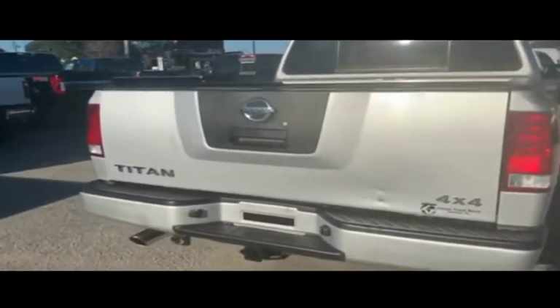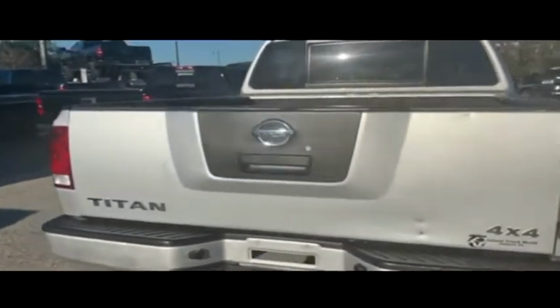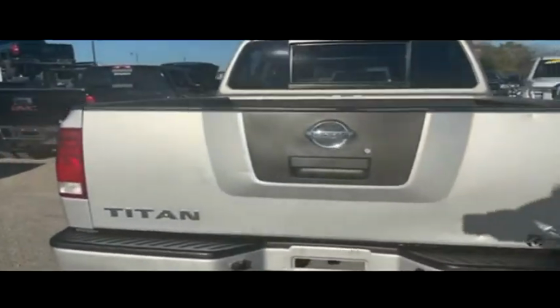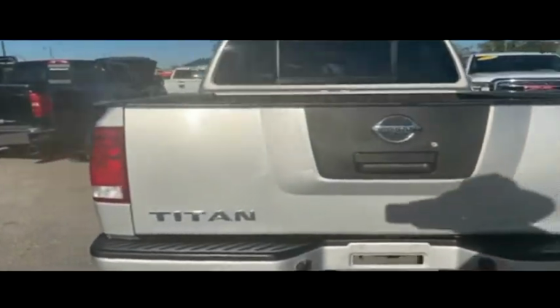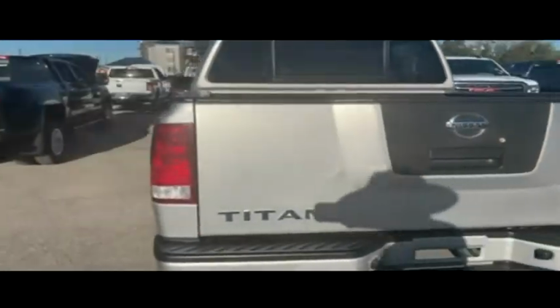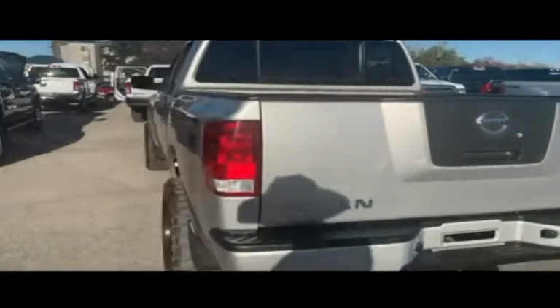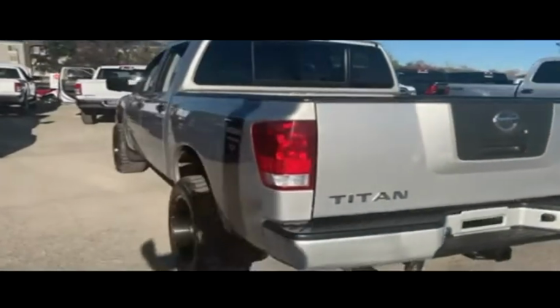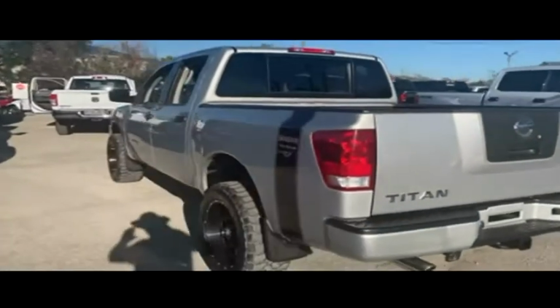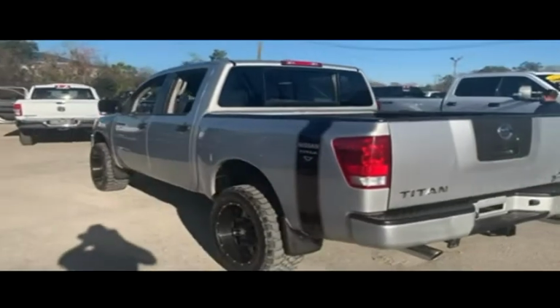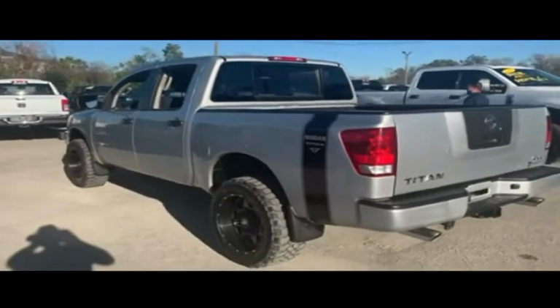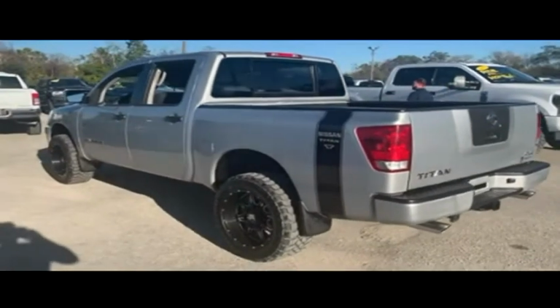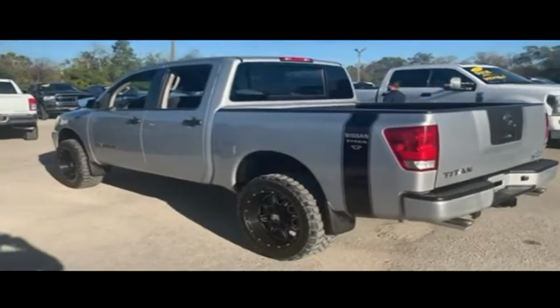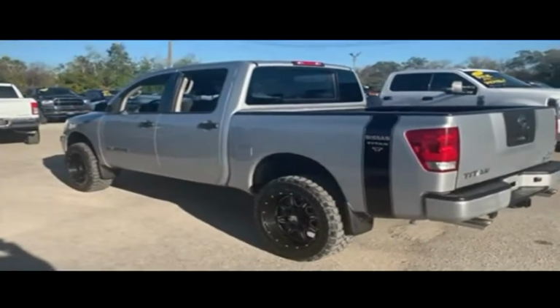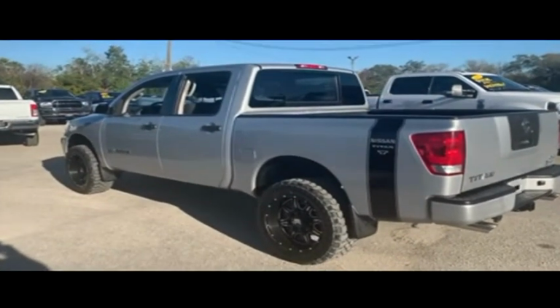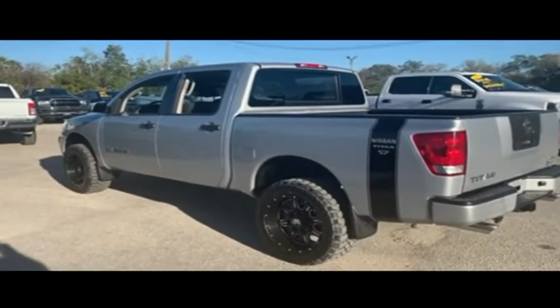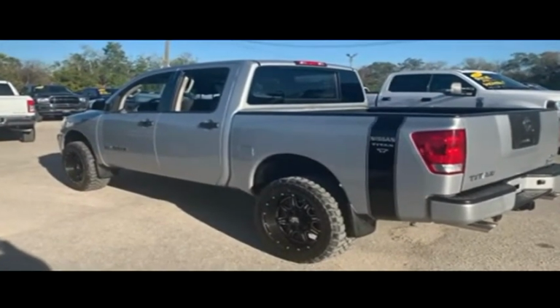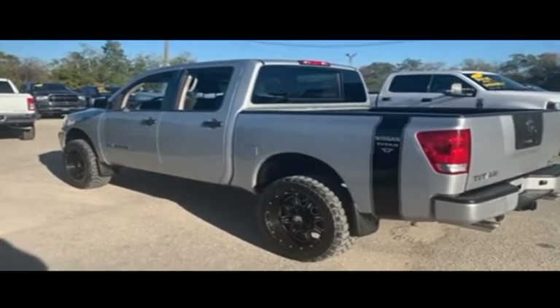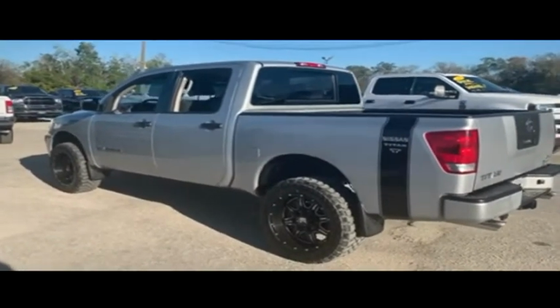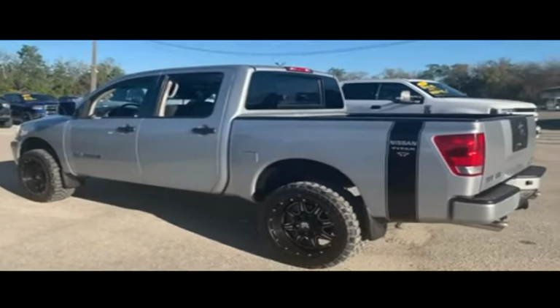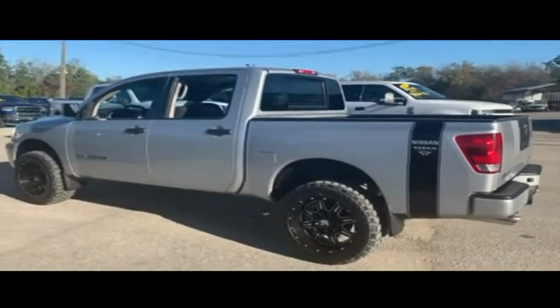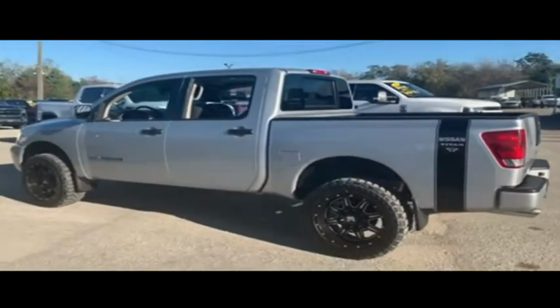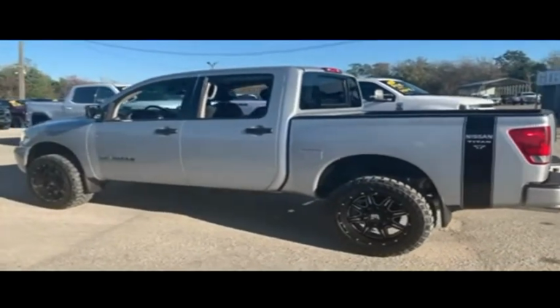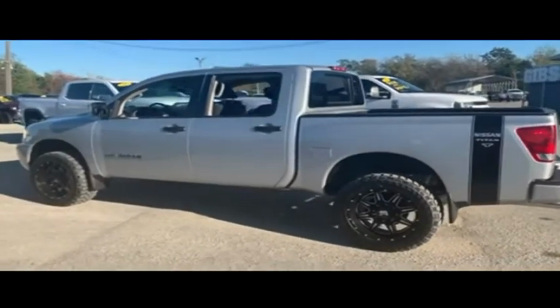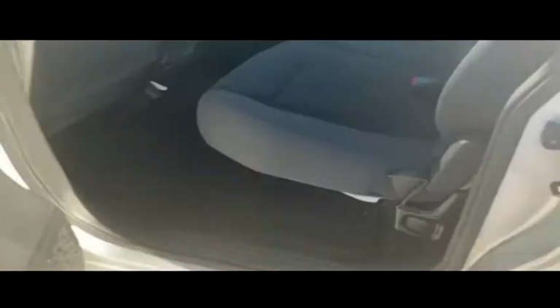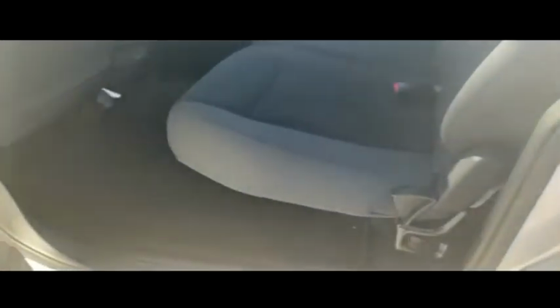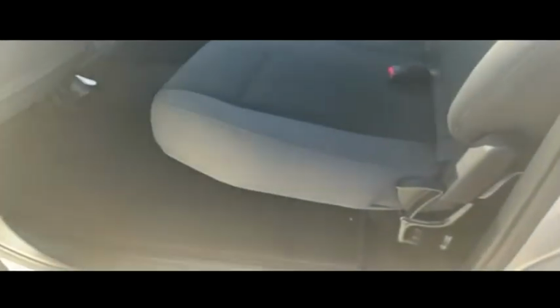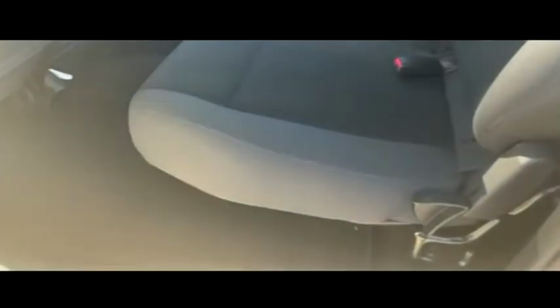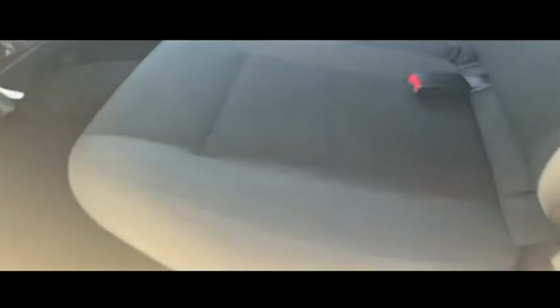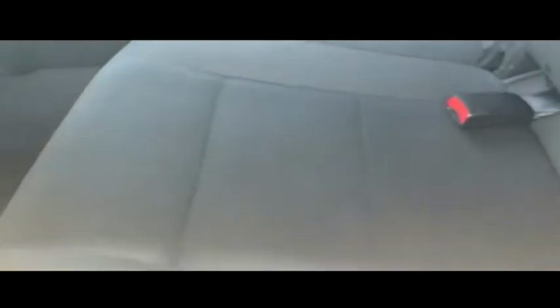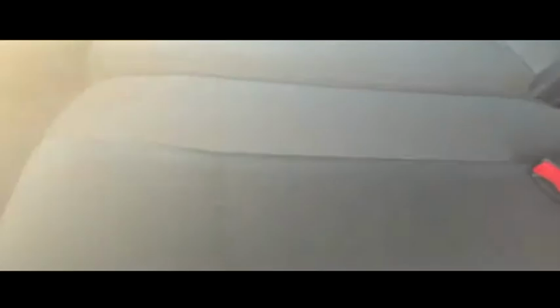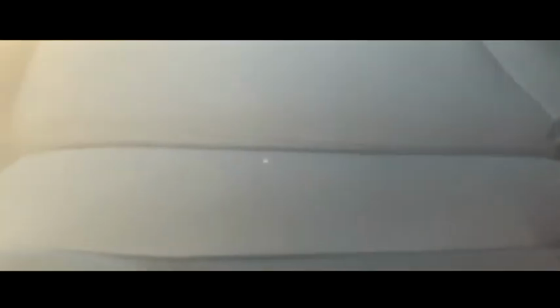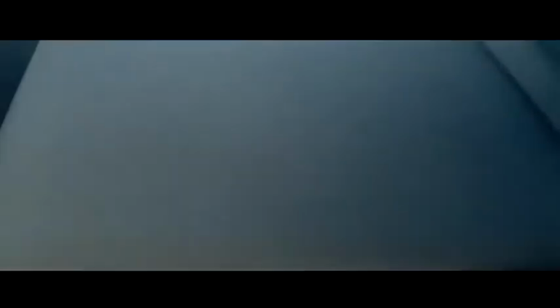Do not wait, do not hesitate, do not procrastinate — this beautiful truck will not last long, call us now. Let's go inside the beautiful cab: look at that beautiful seating, no rips, no stains, no tears.